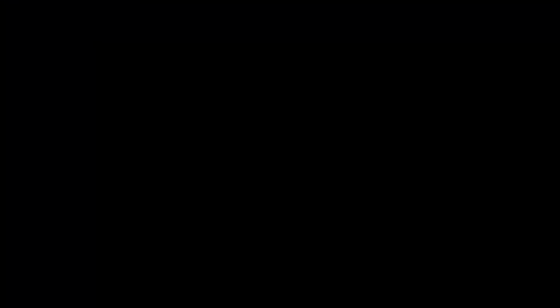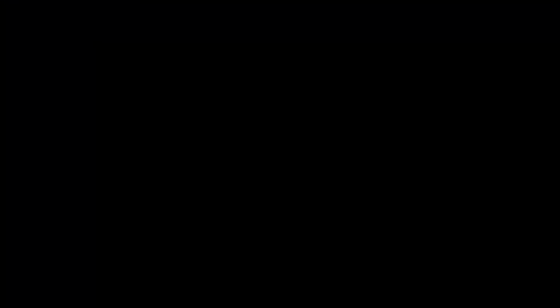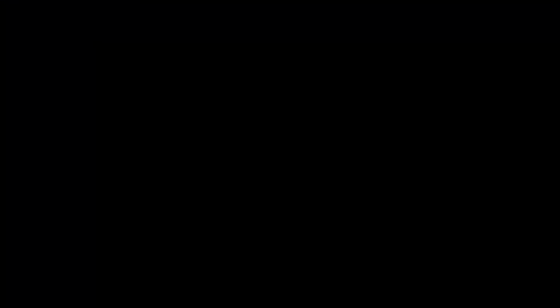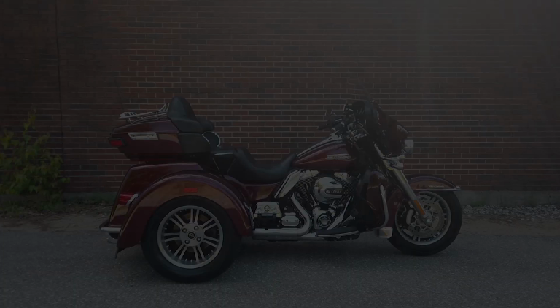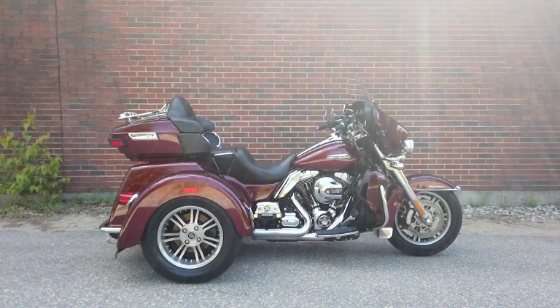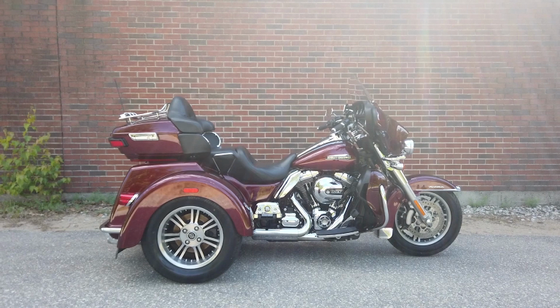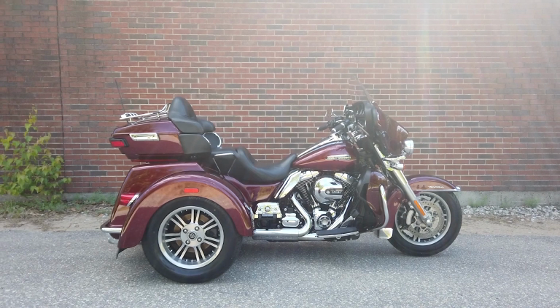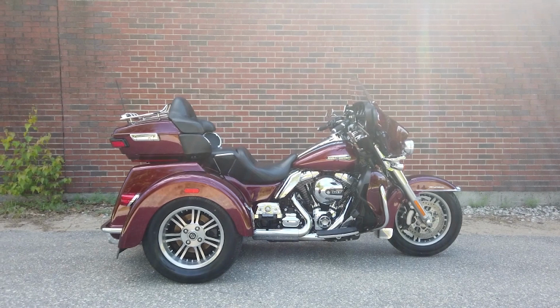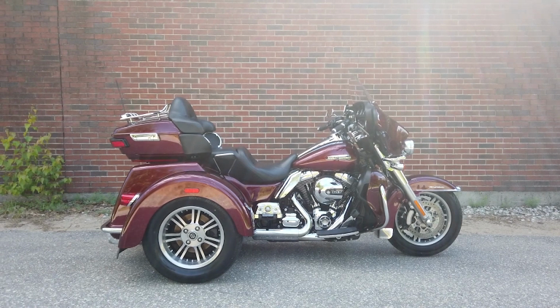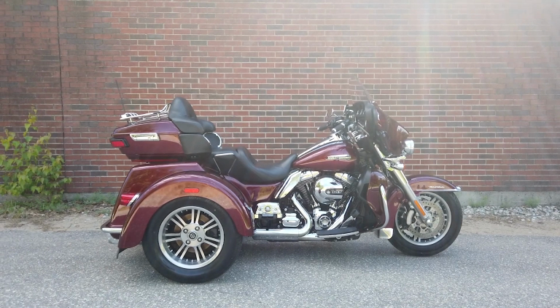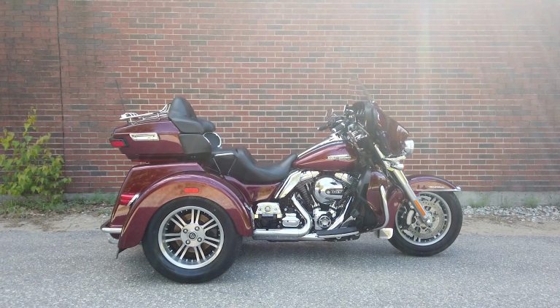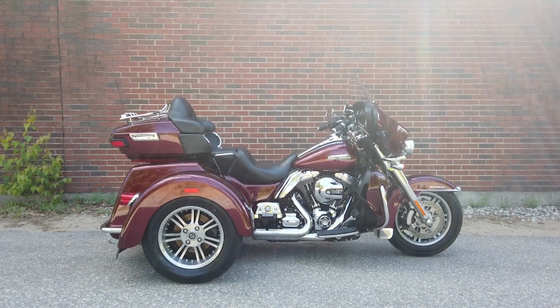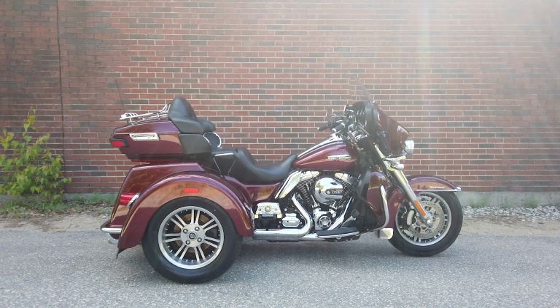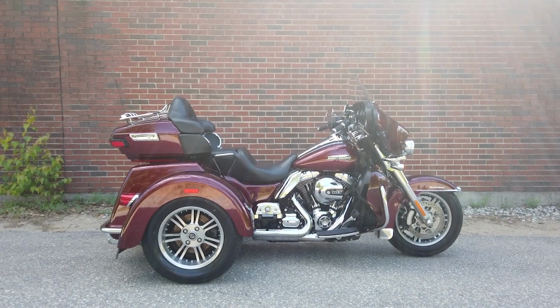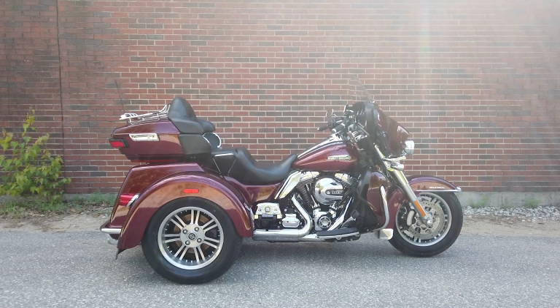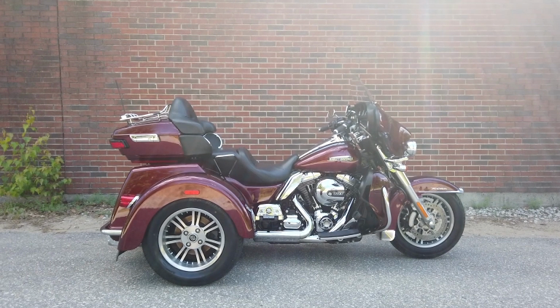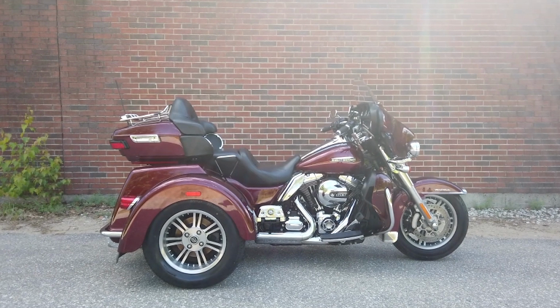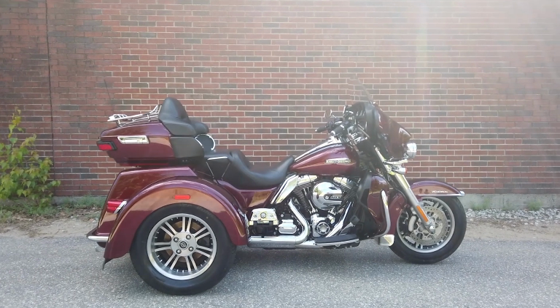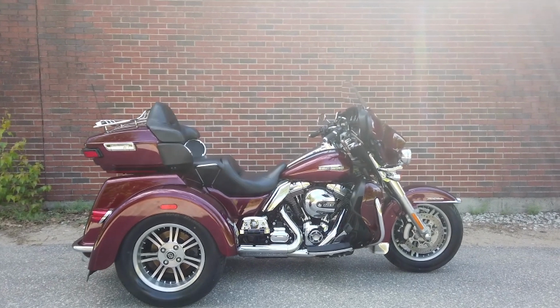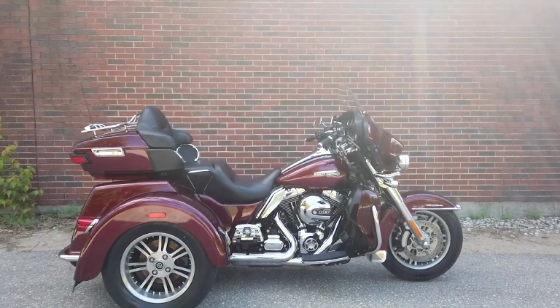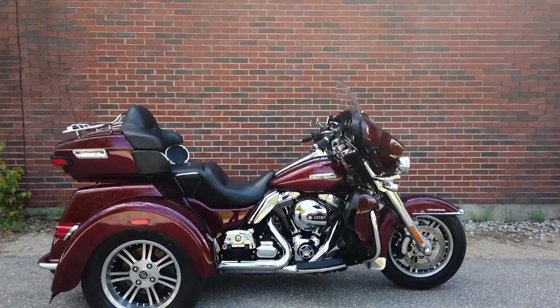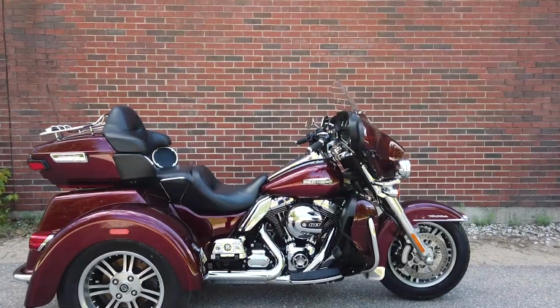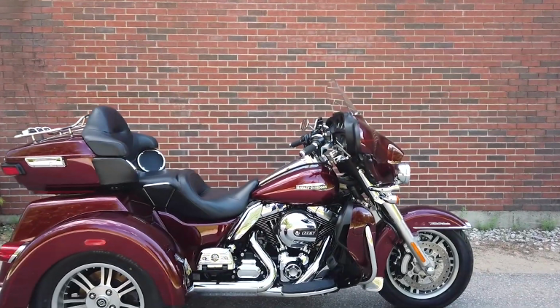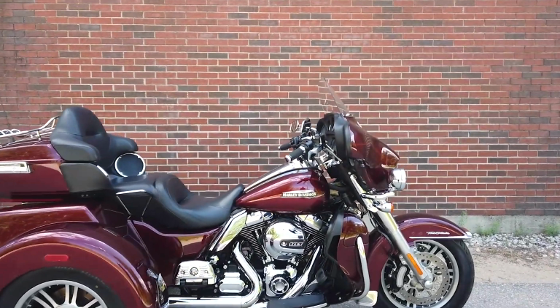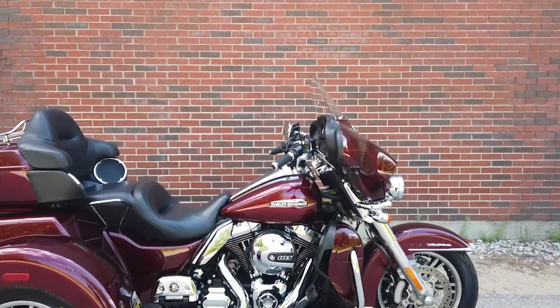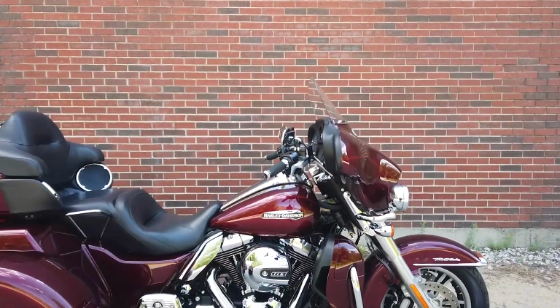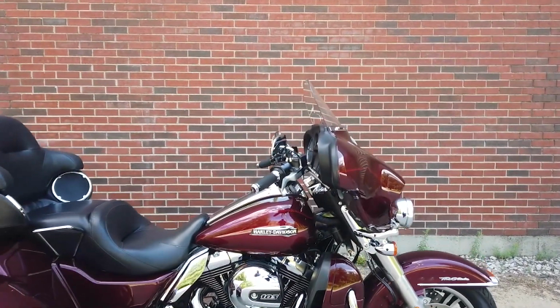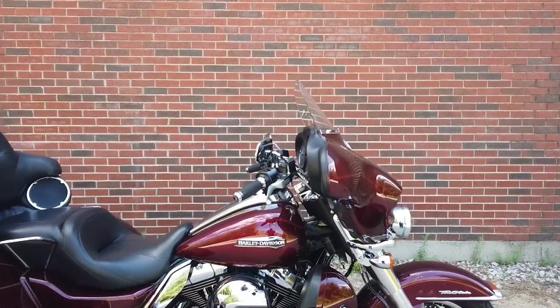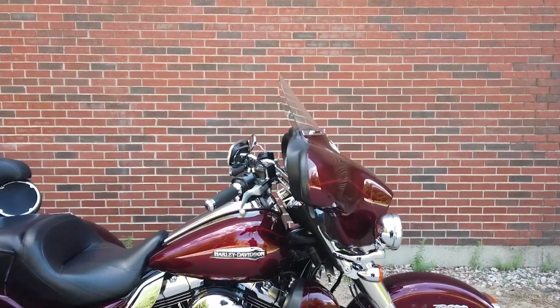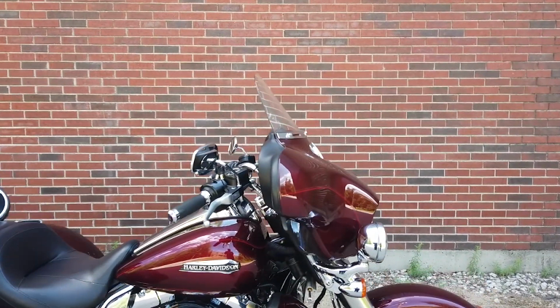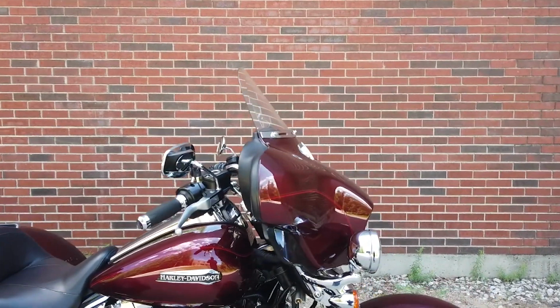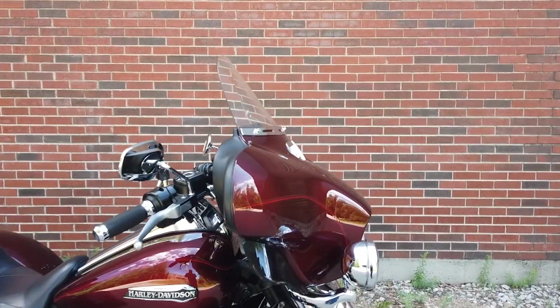Hey everyone, this is Keegan from National Powersports. This 2015 Harley-Davidson Tri-Glide Ultra Classic with 26,451 miles passes New Hampshire State inspection and runs well.